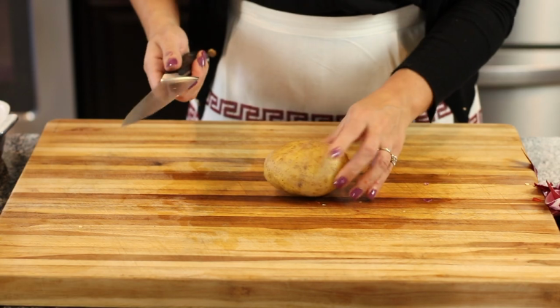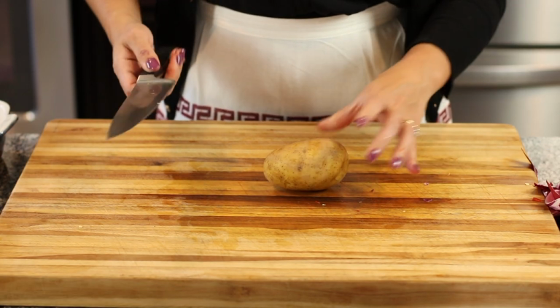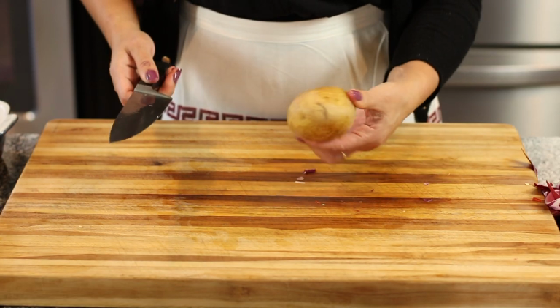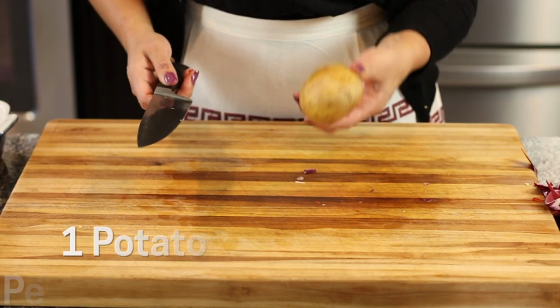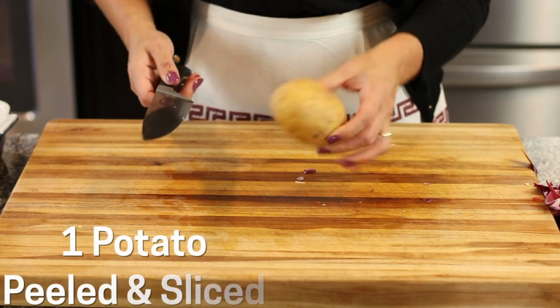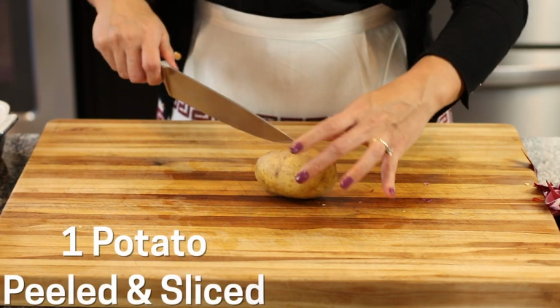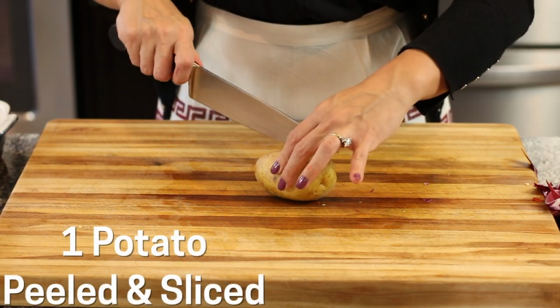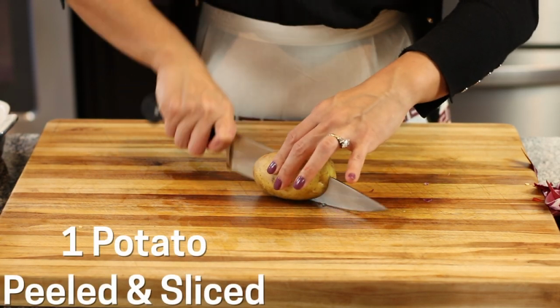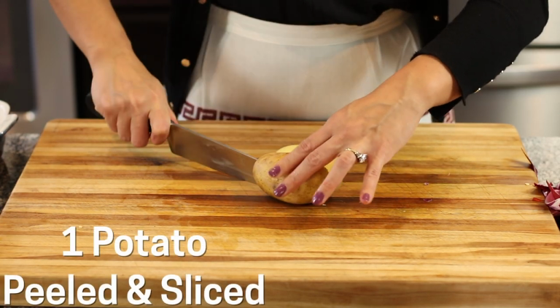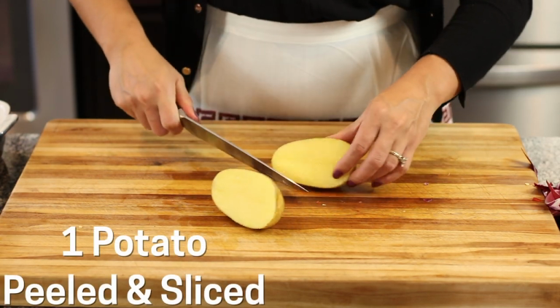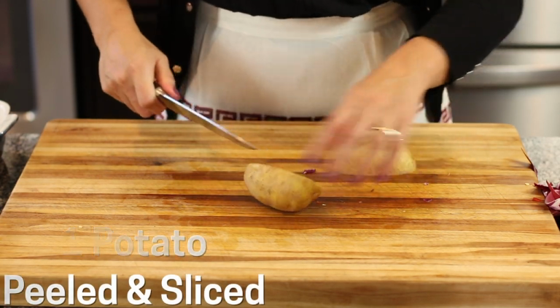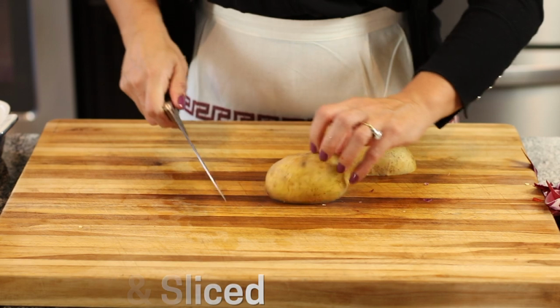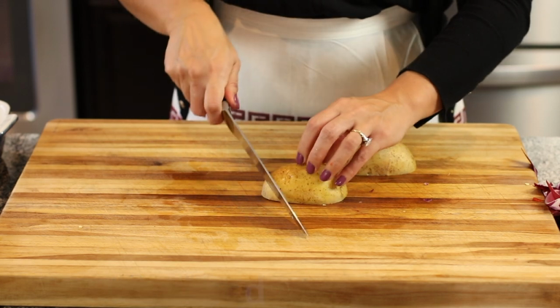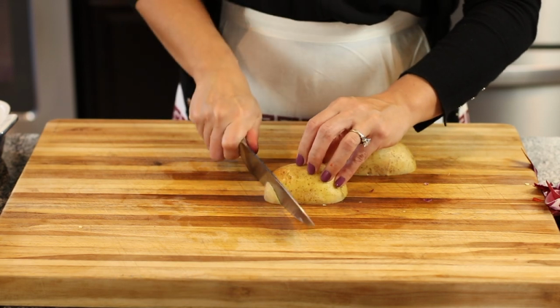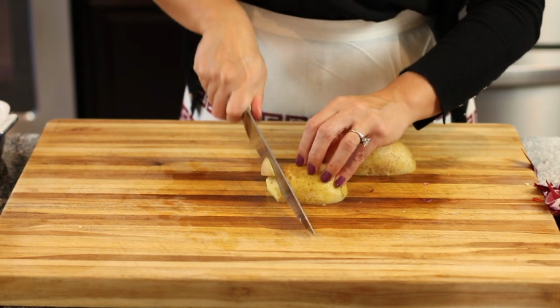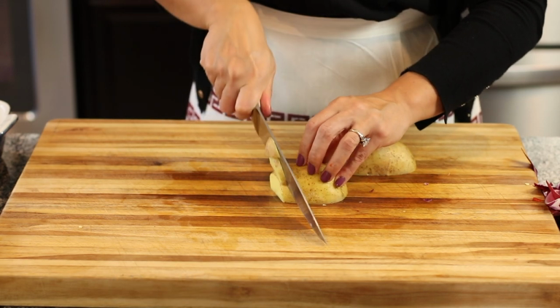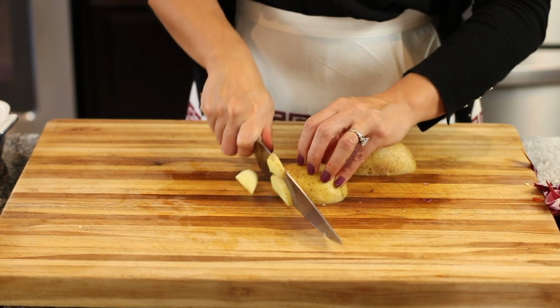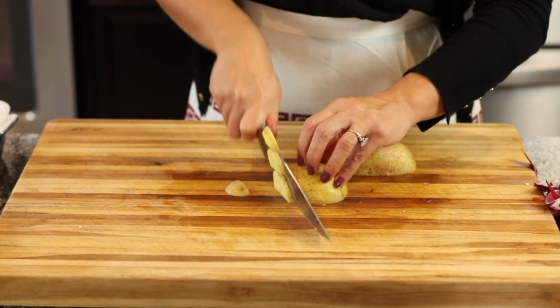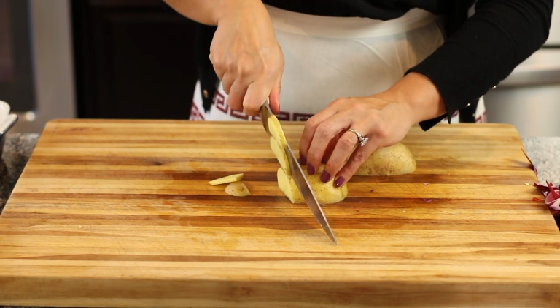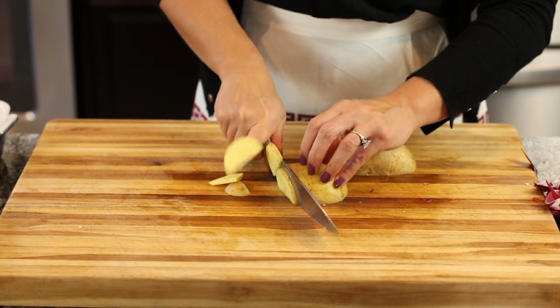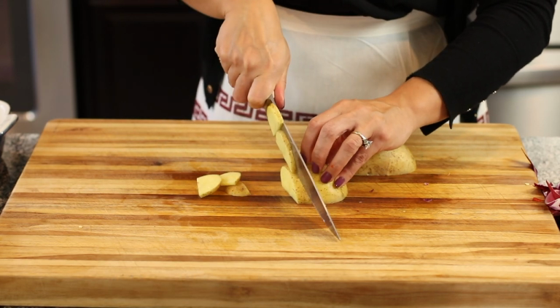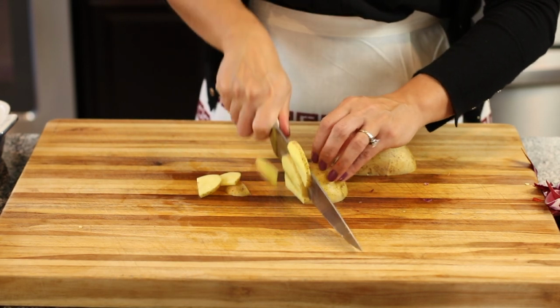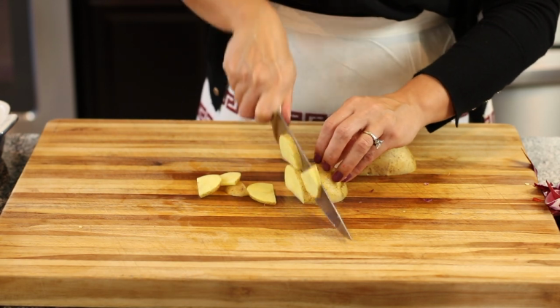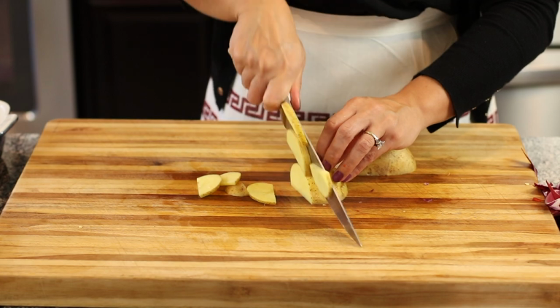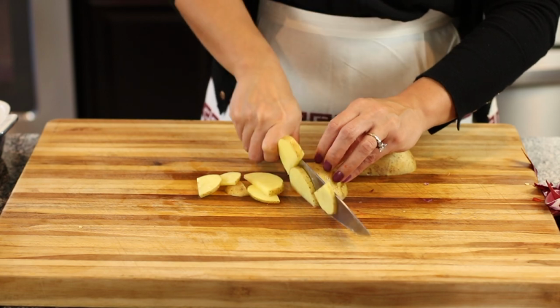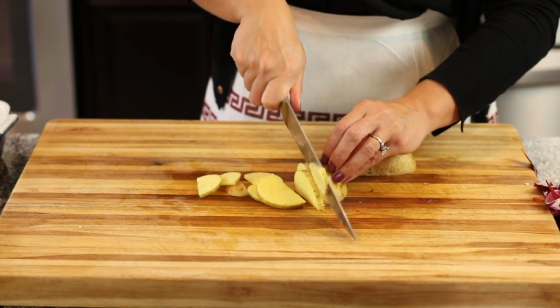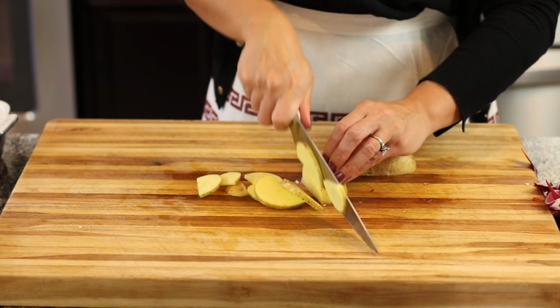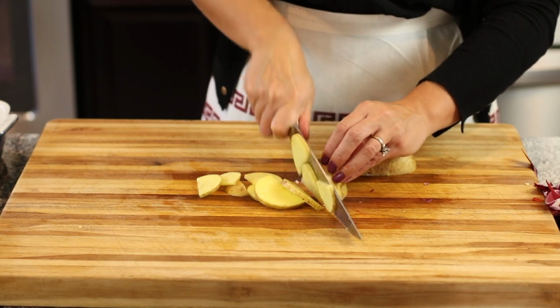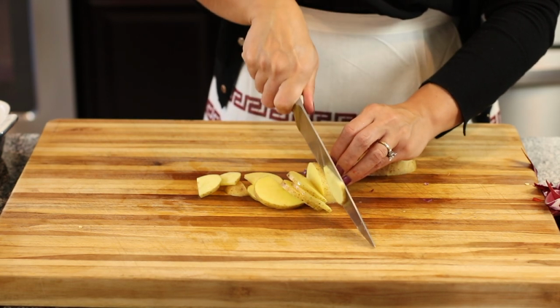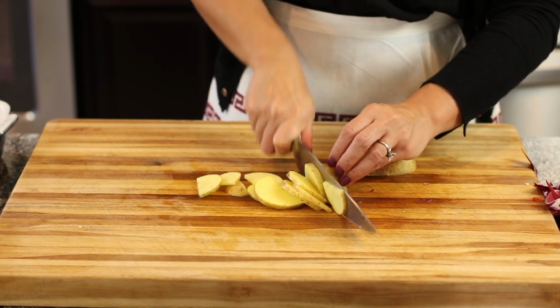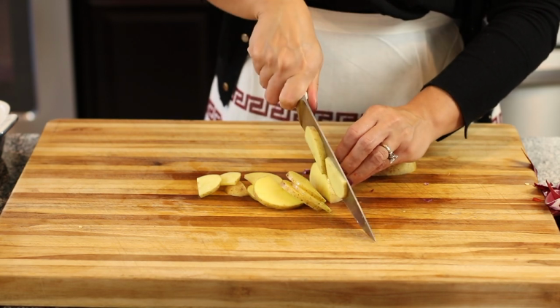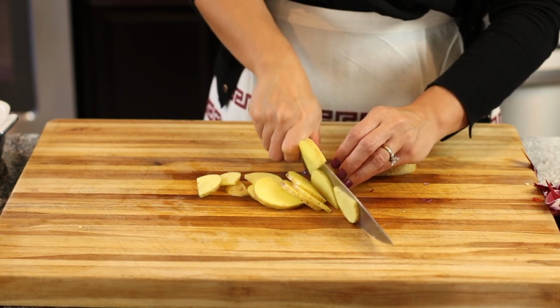Then I have a potato. You can peel it if you want, or leave it just the way it is. You can use two potatoes, but I'm going to slice this into really thin half moons so that way they cook quickly, just as quick as the other vegetables.